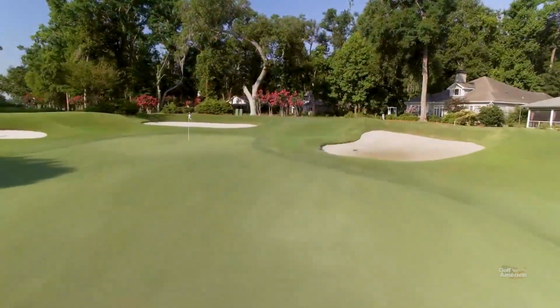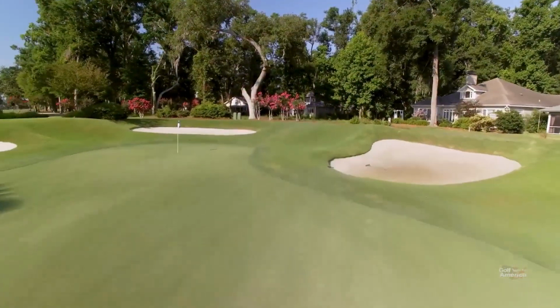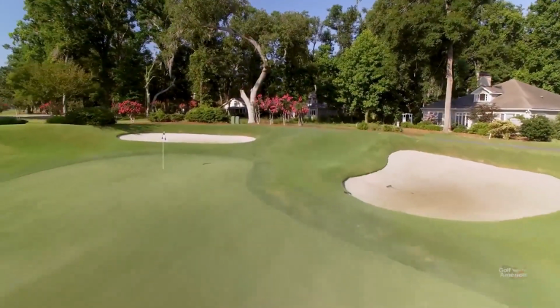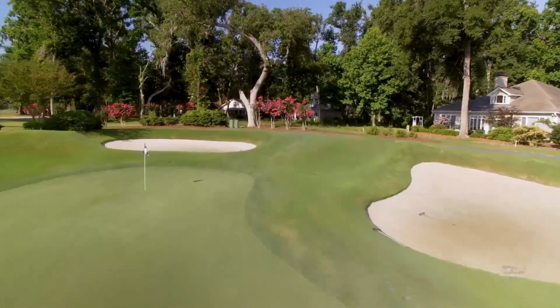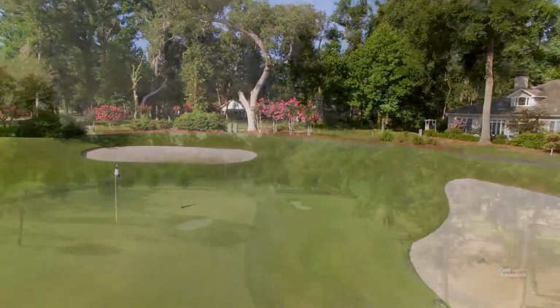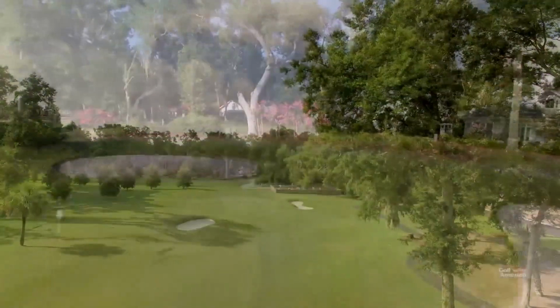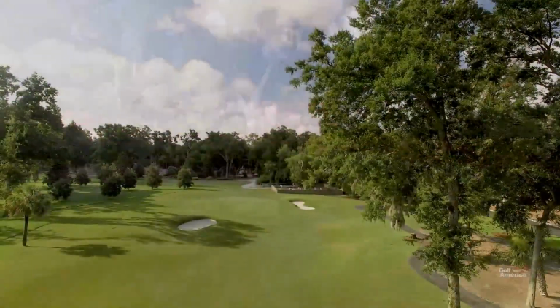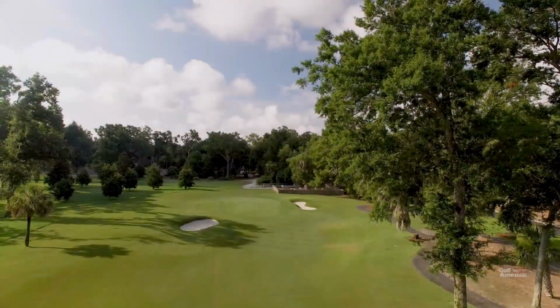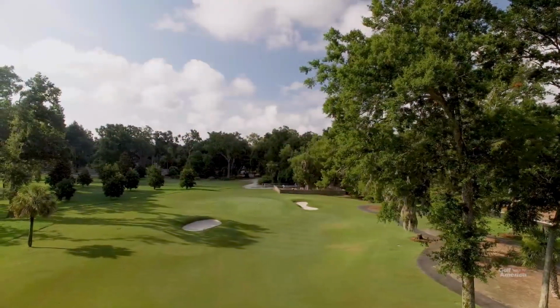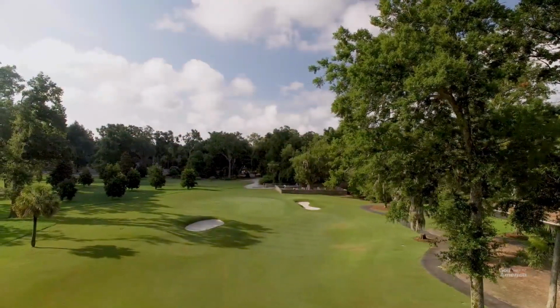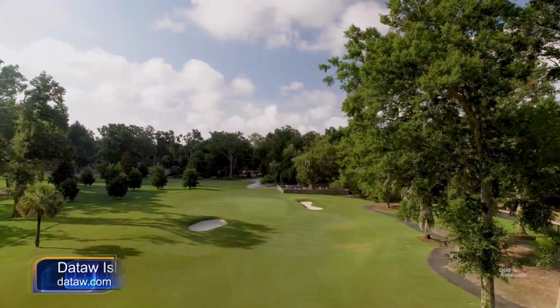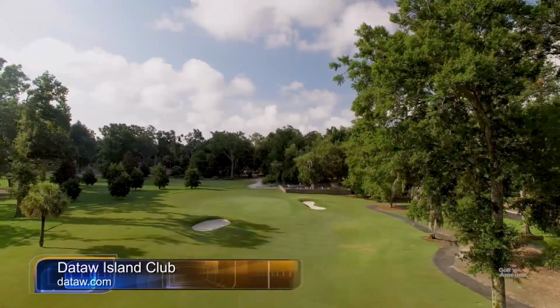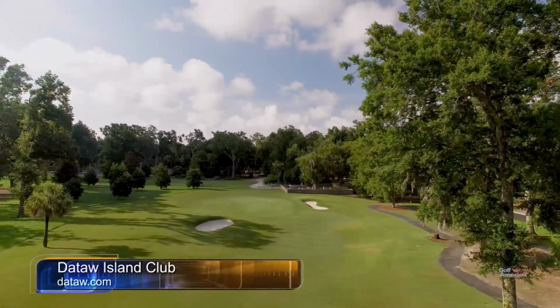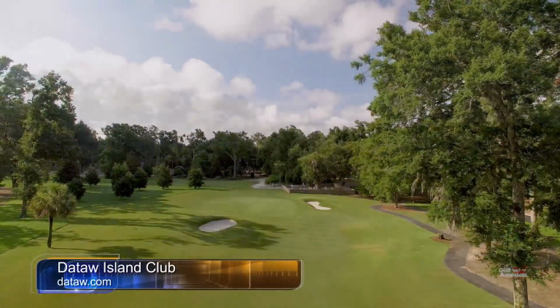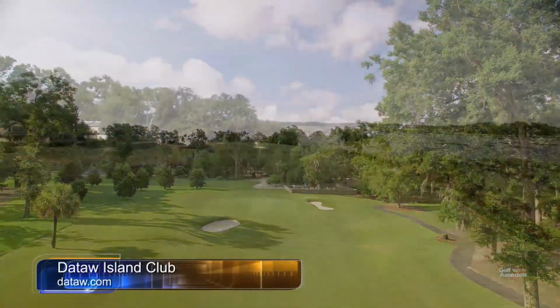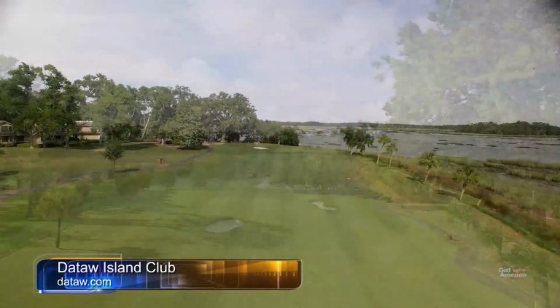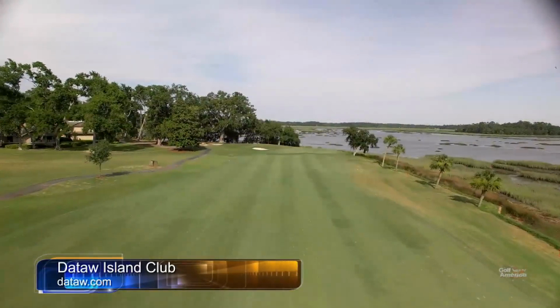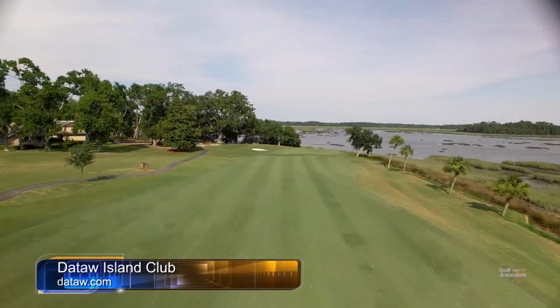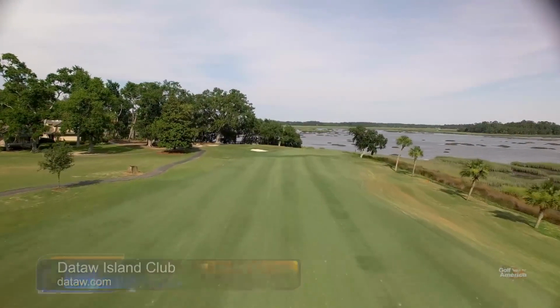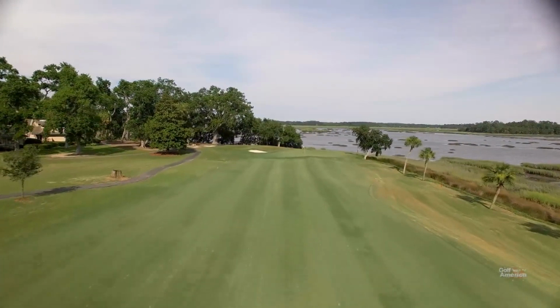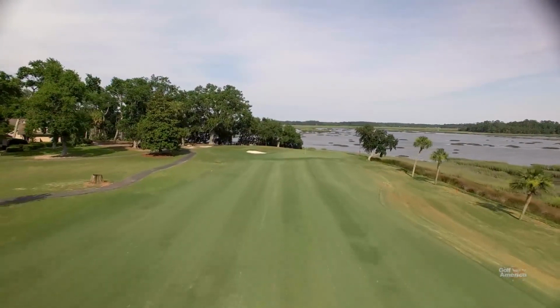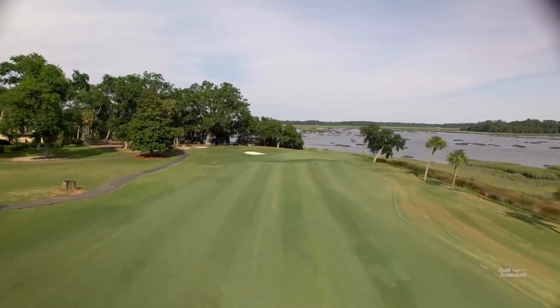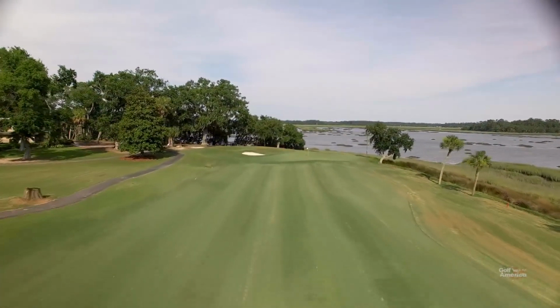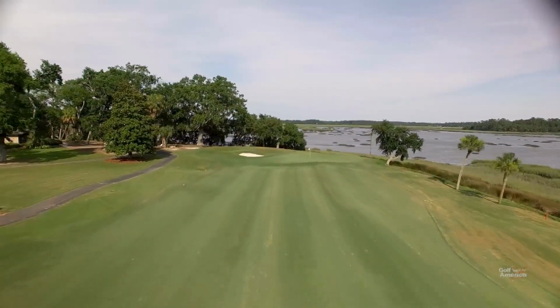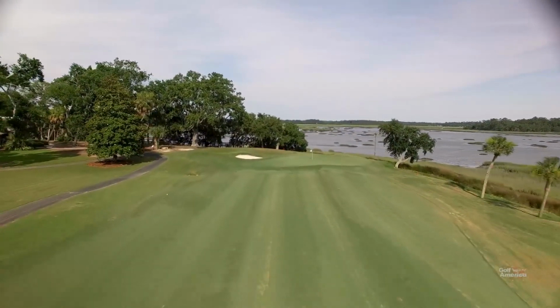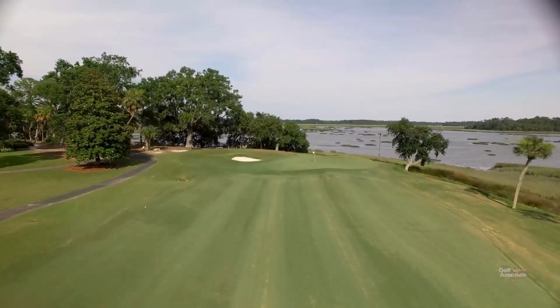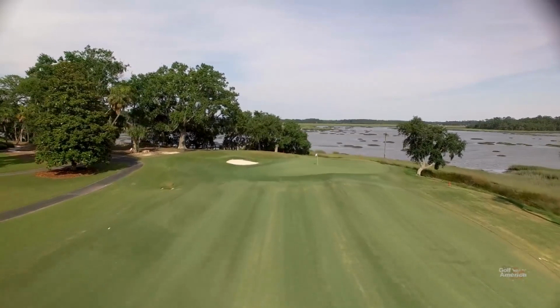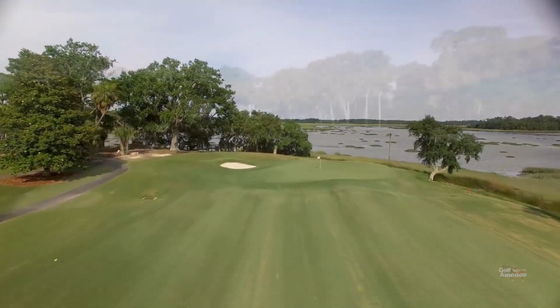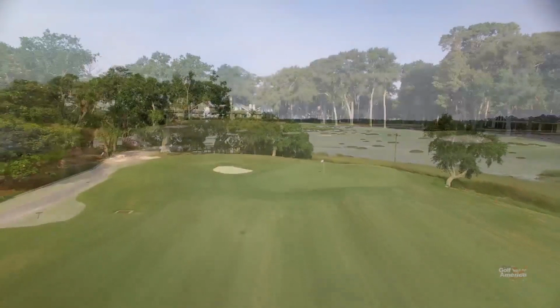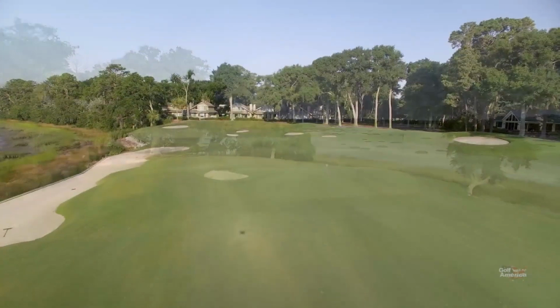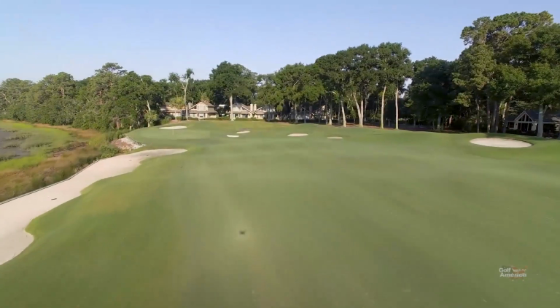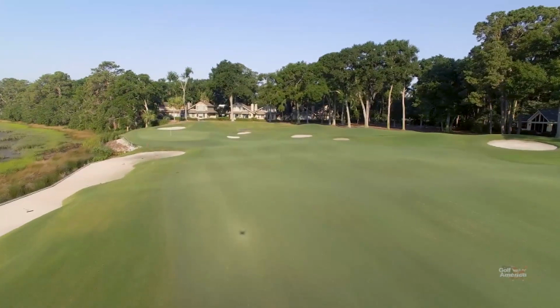The Tom Fazio-designed Cotton Dyke course at Dataw Island Club in Beaufort, South Carolina — just one of two incredible golf courses you can enjoy as a member of one of the Lowcountry's premier golf communities.